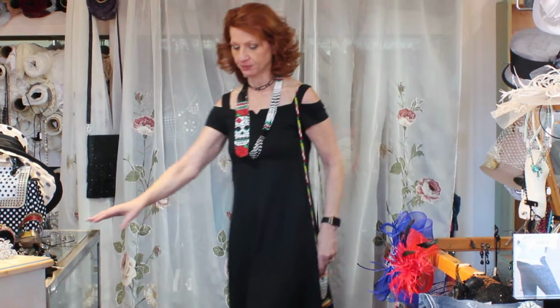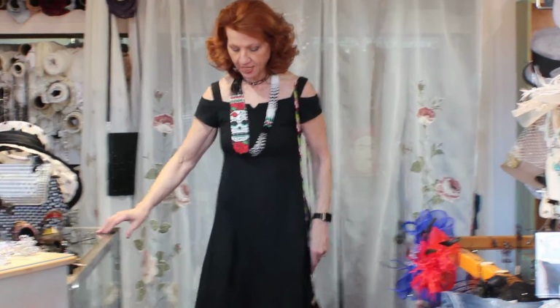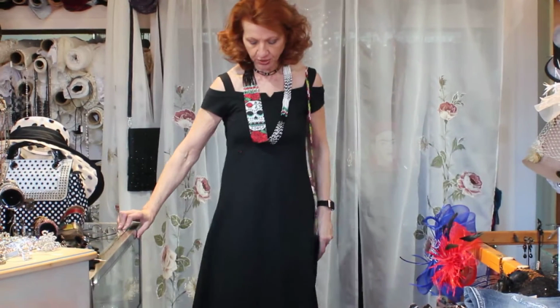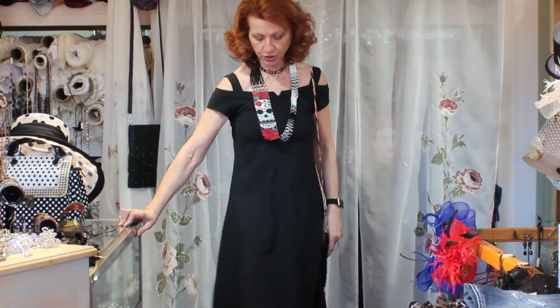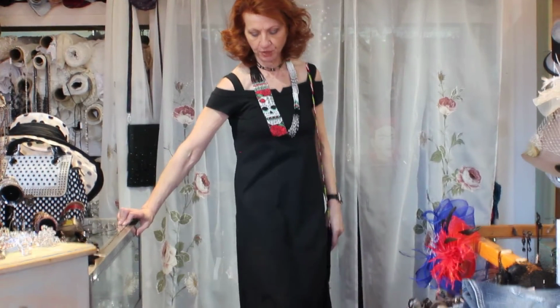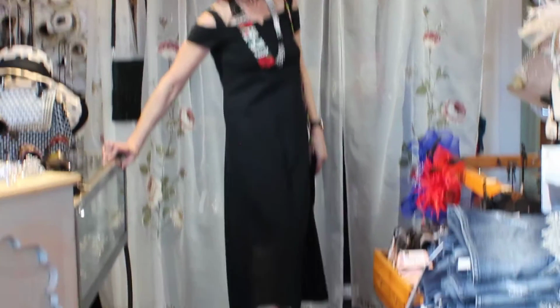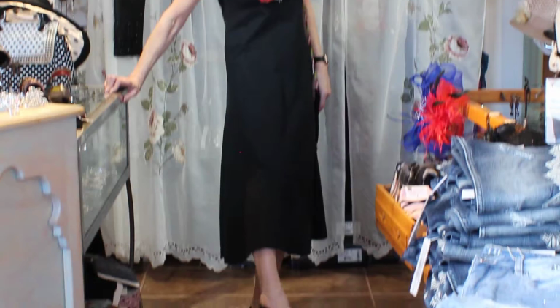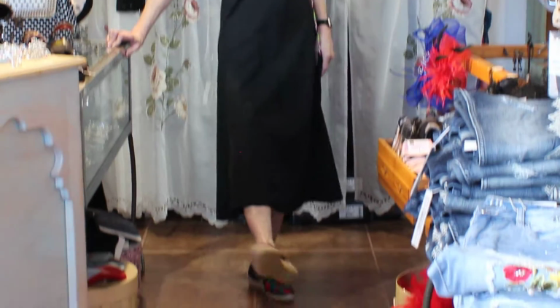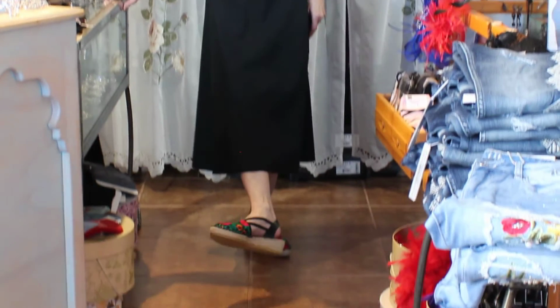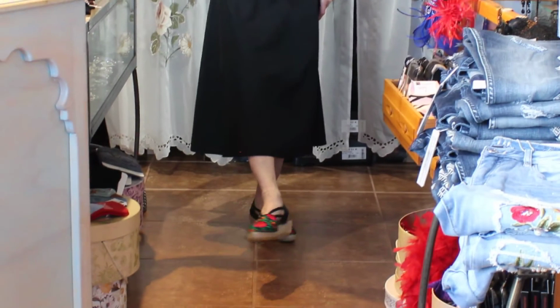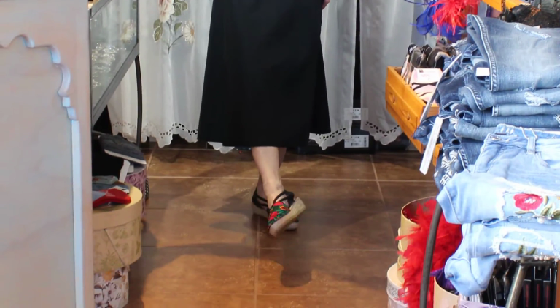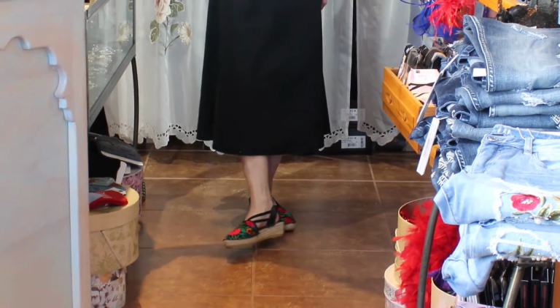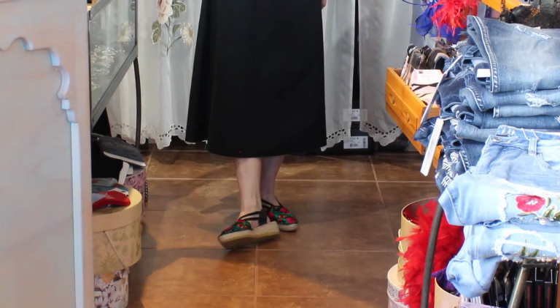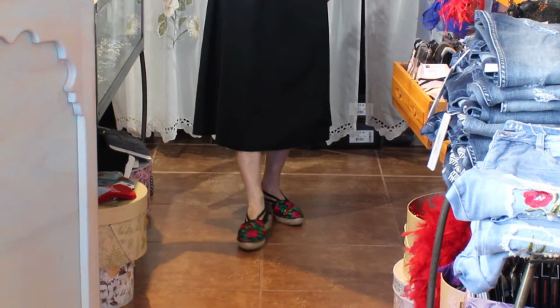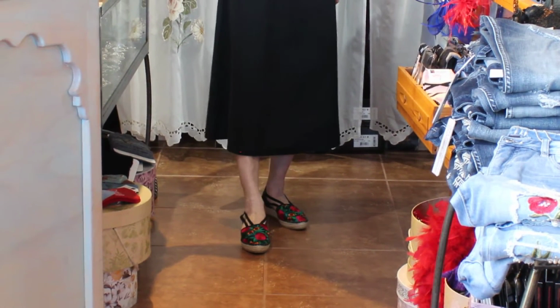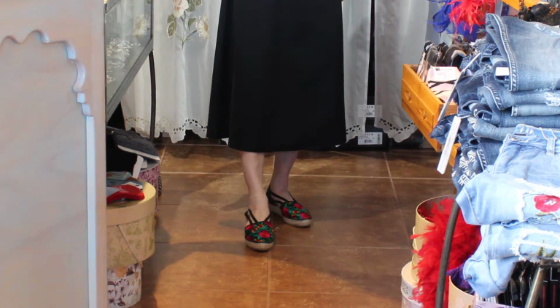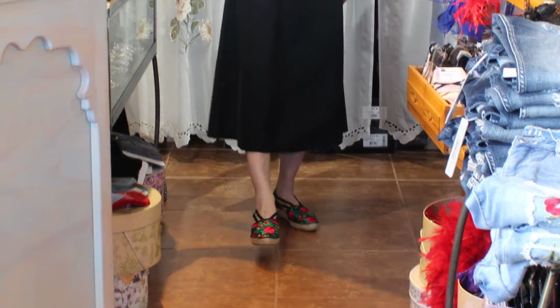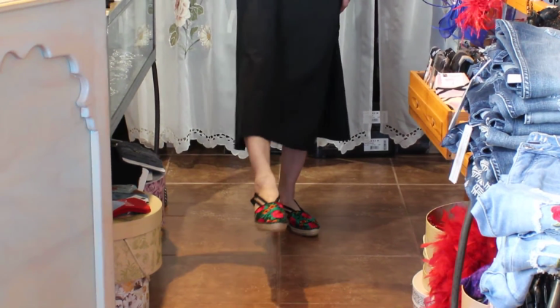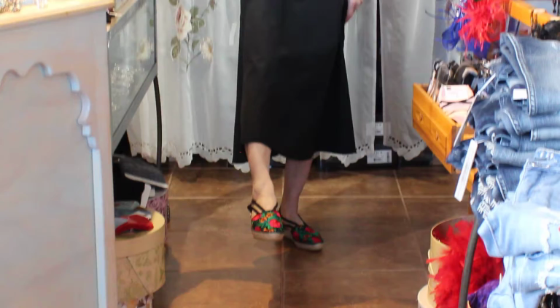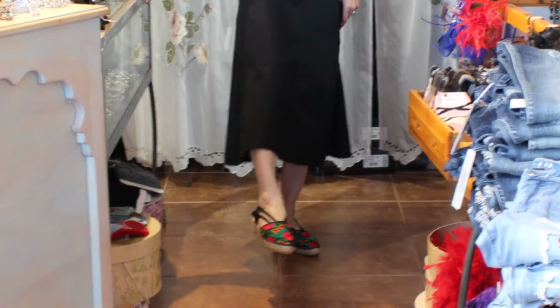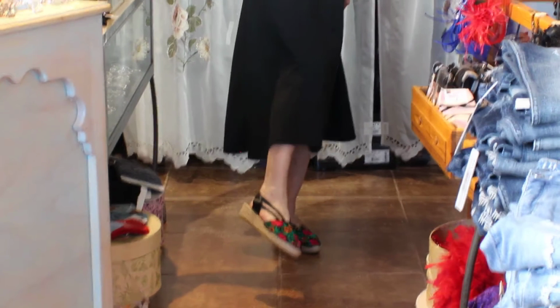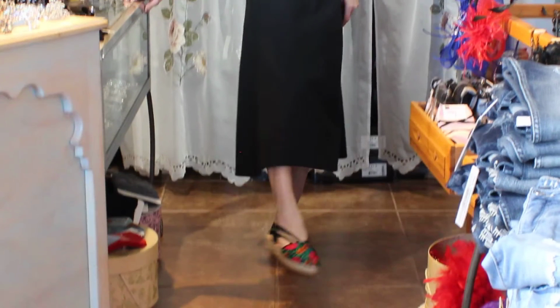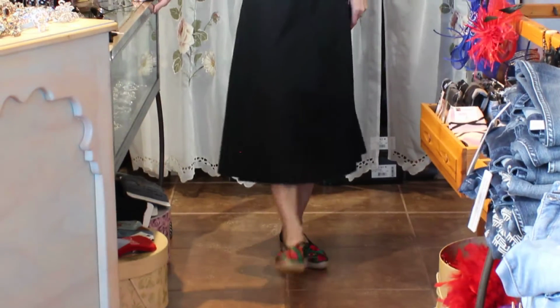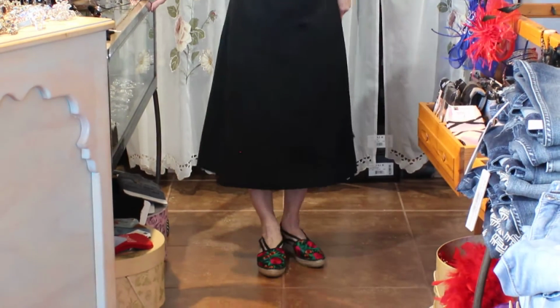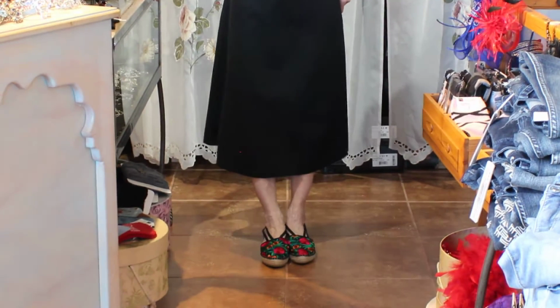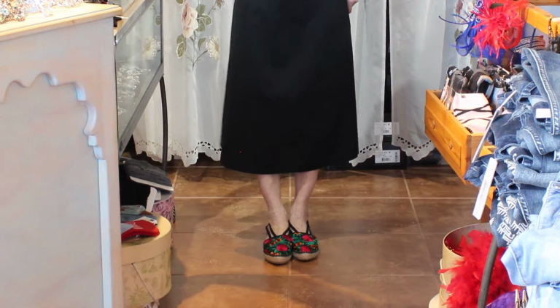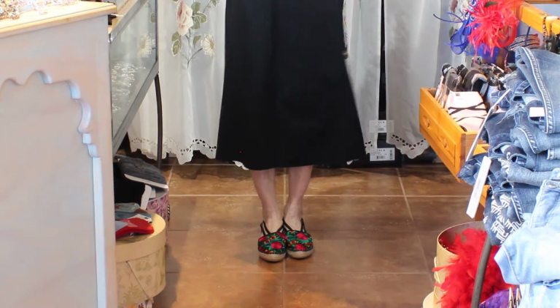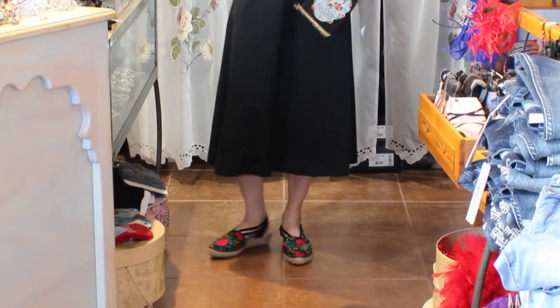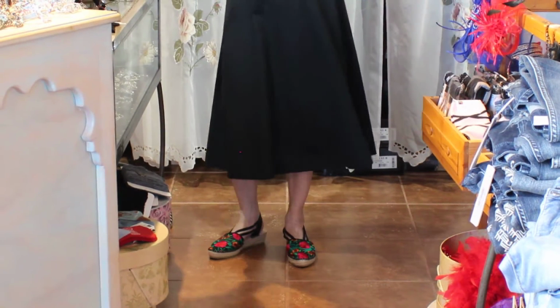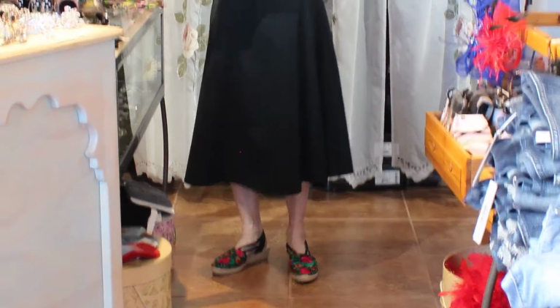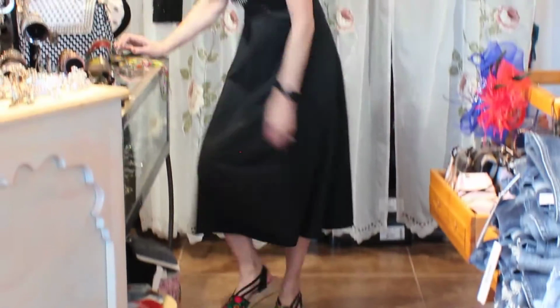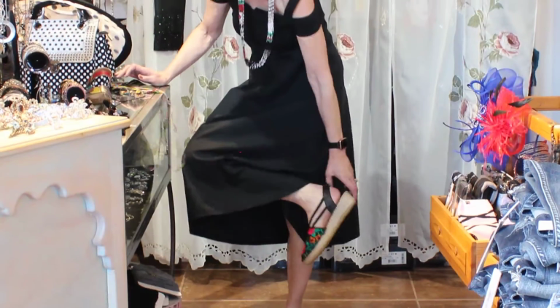These are the new shoes that we just got — they're L'artiste, so they have that really cool comfort sole. Really pretty colors, I just love them. Comfy, perfect high heel.